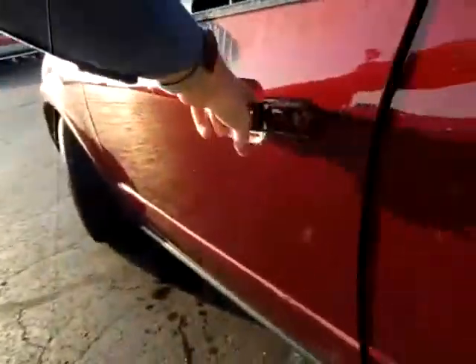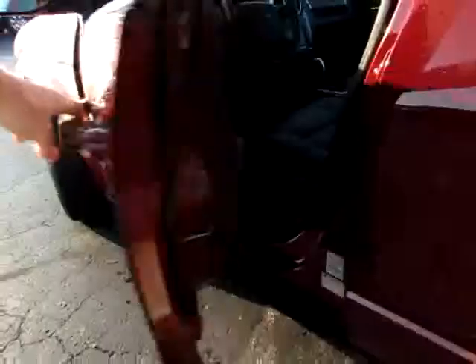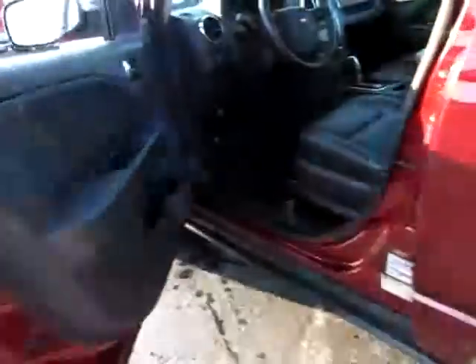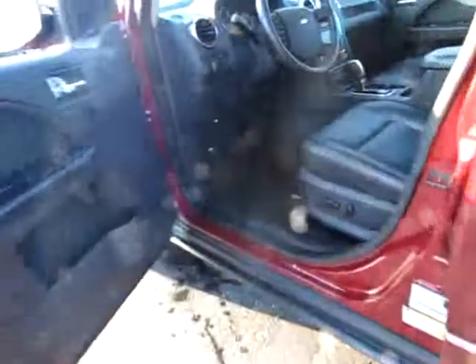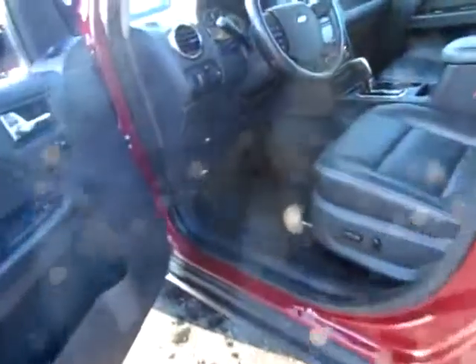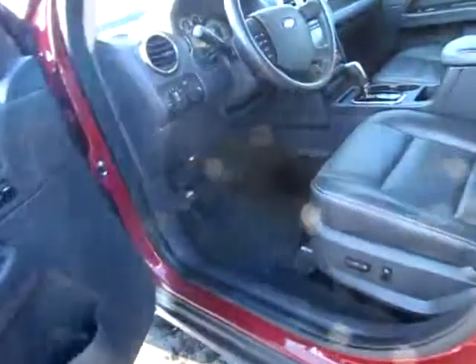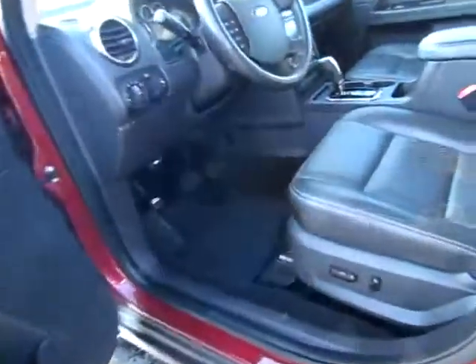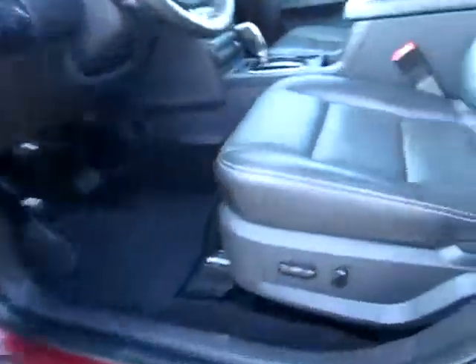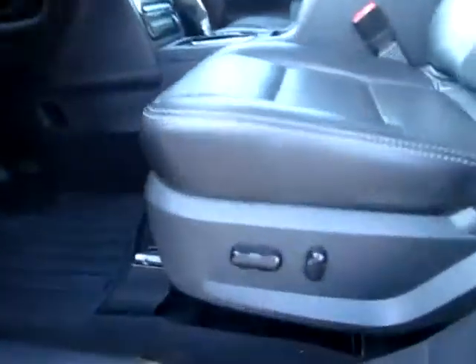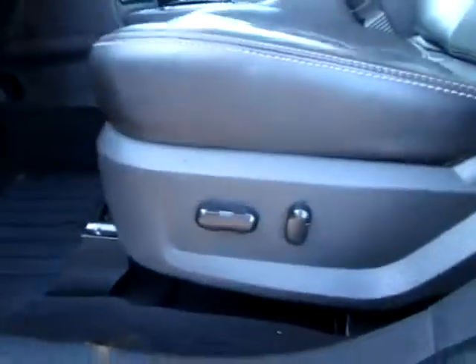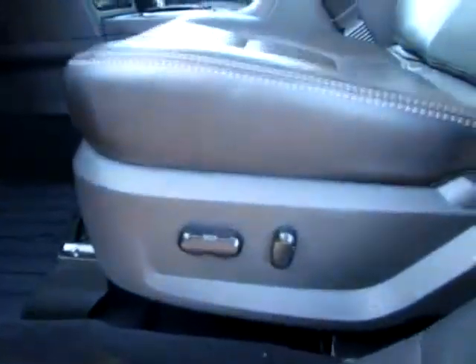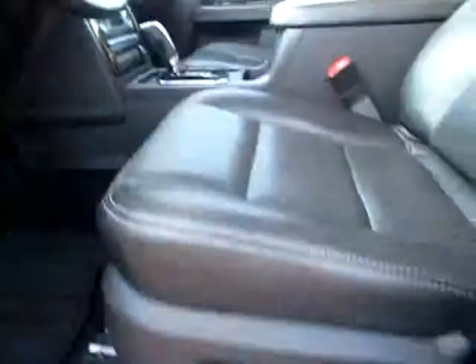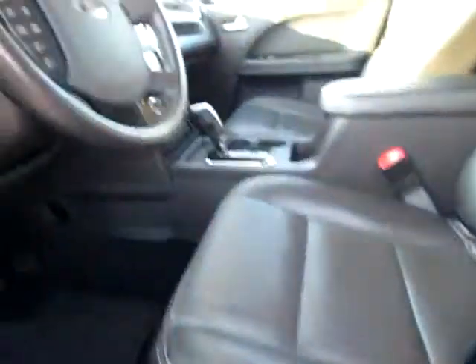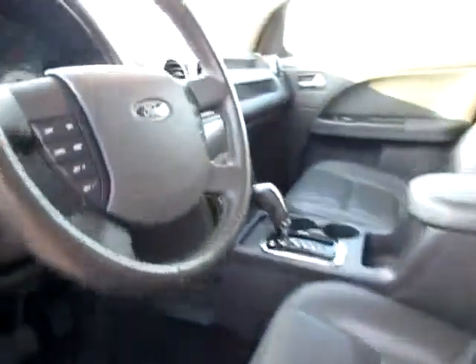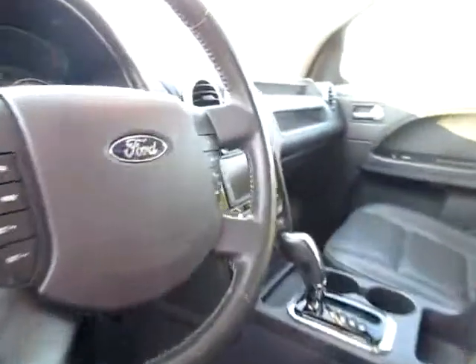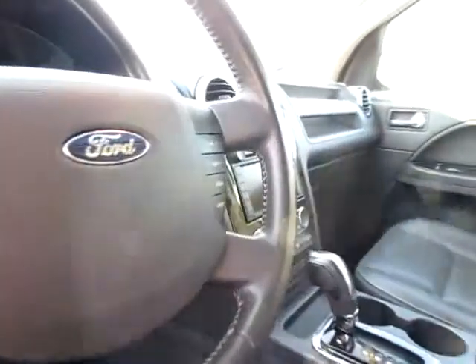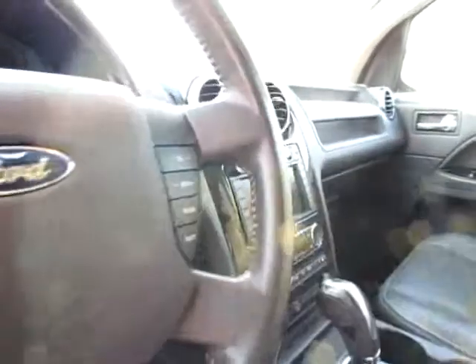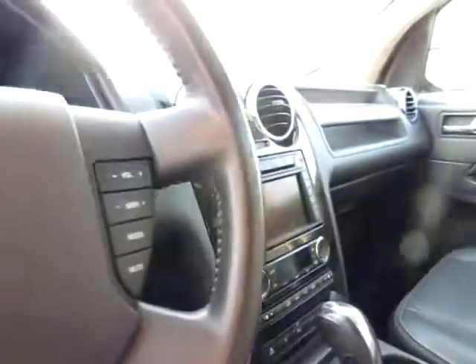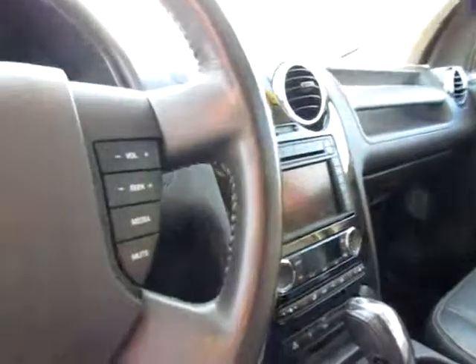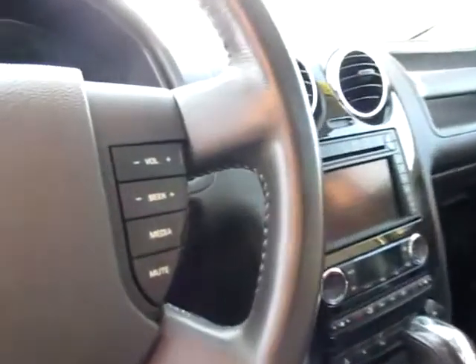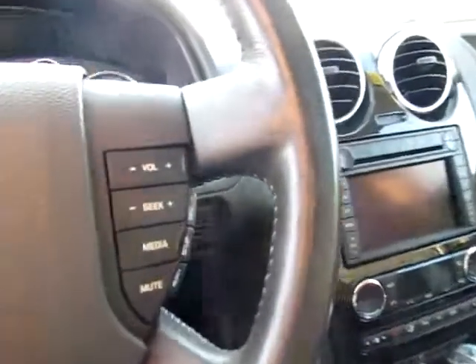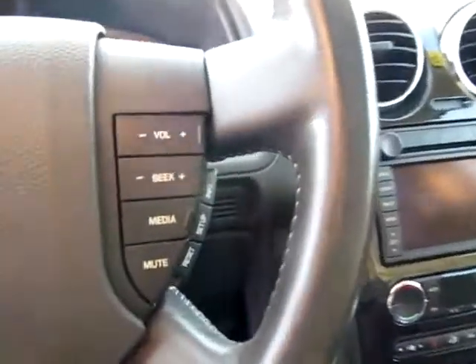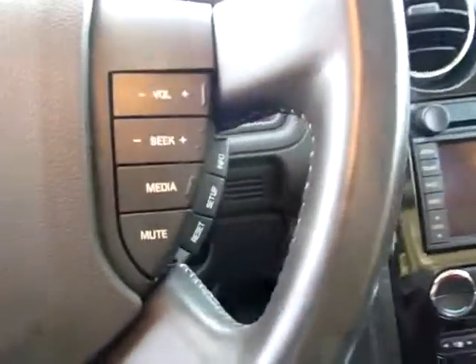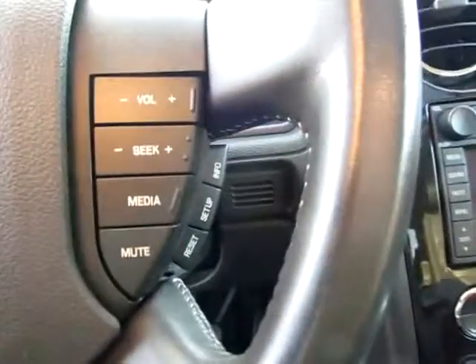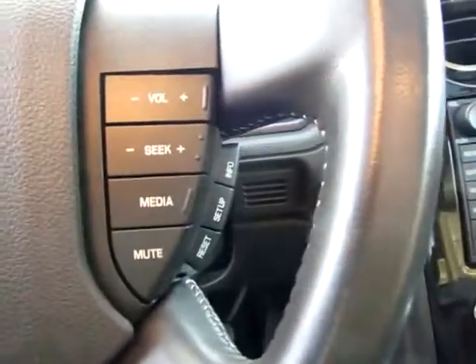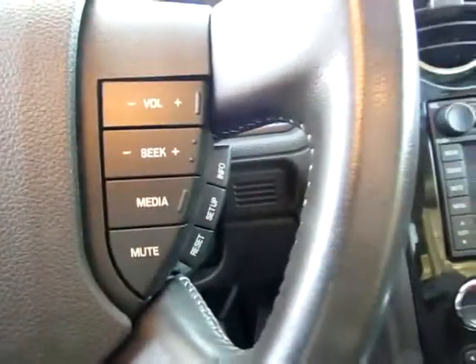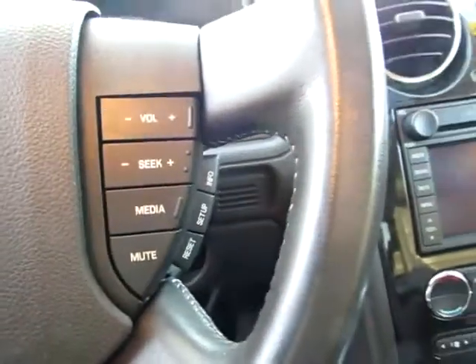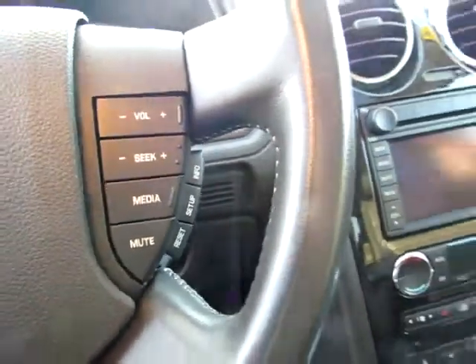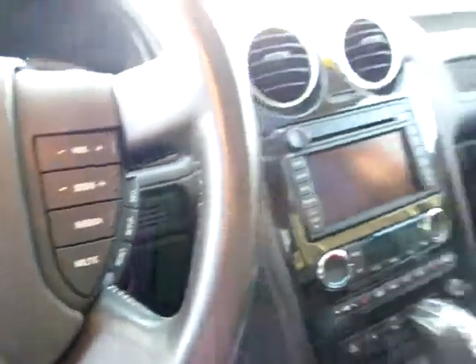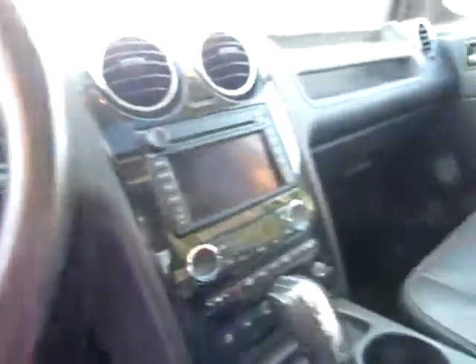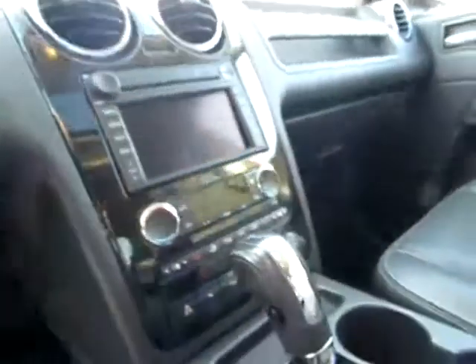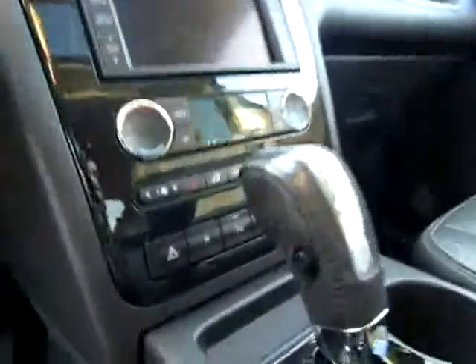Keyless entry for convenience and heated mirrors for safety on those winter highways. Of course we've got power seats, power pedals, and media controls on the steering wheel itself to help keep your focus on the road.